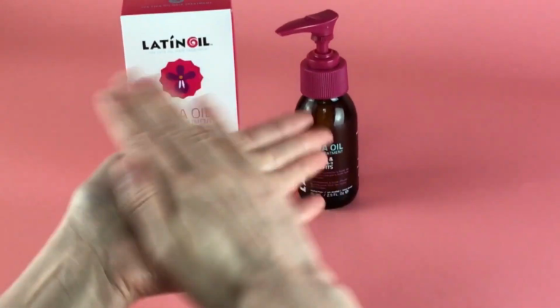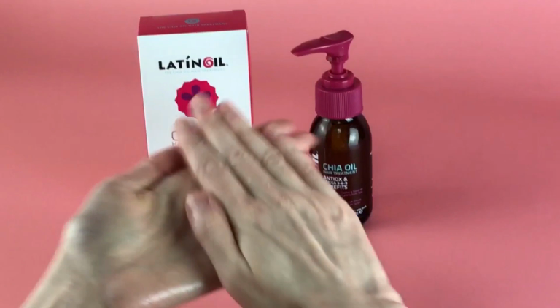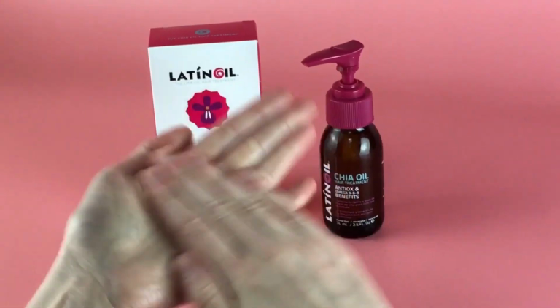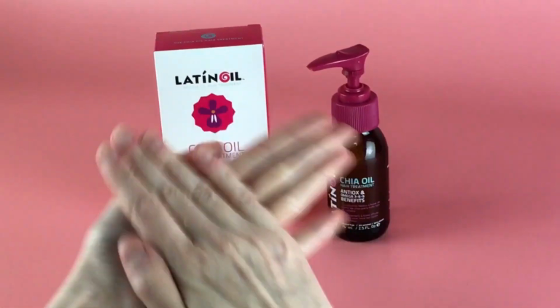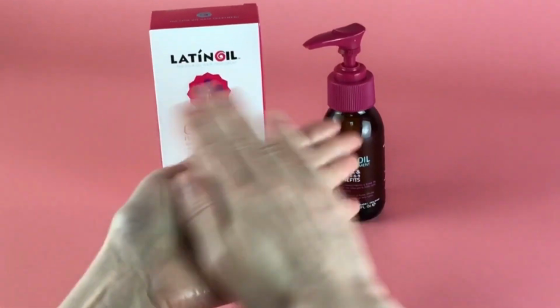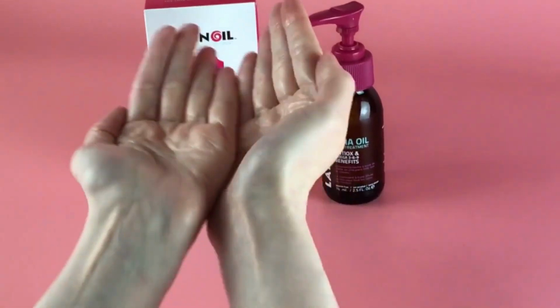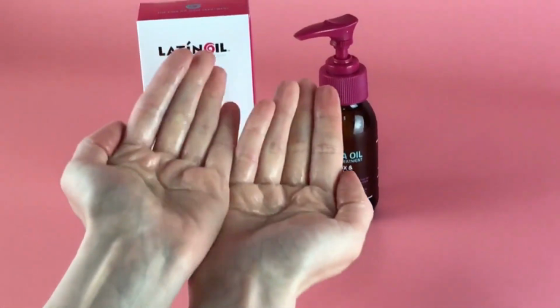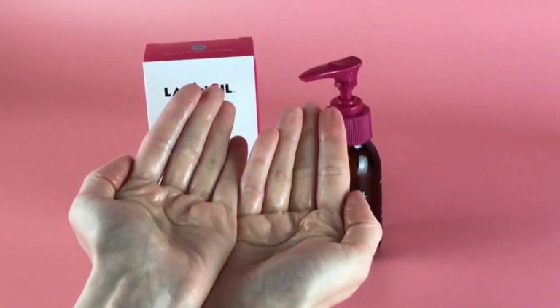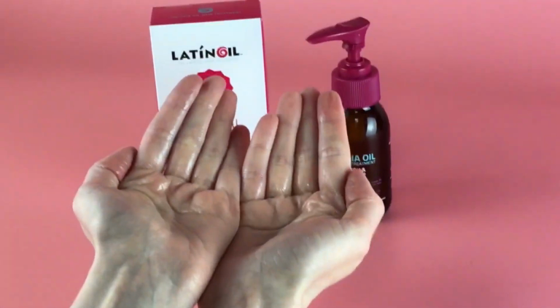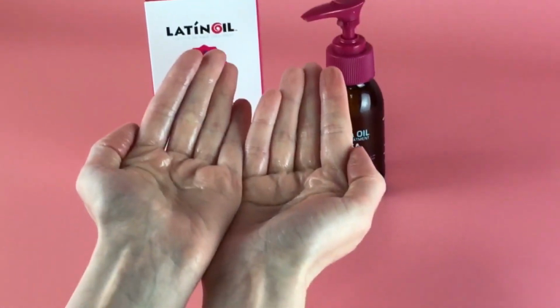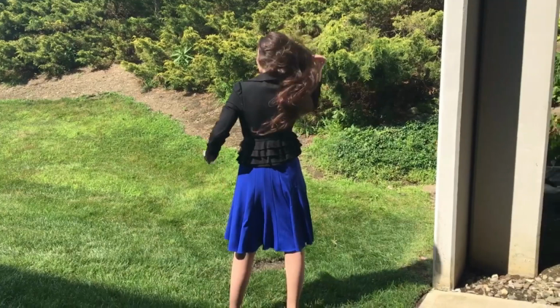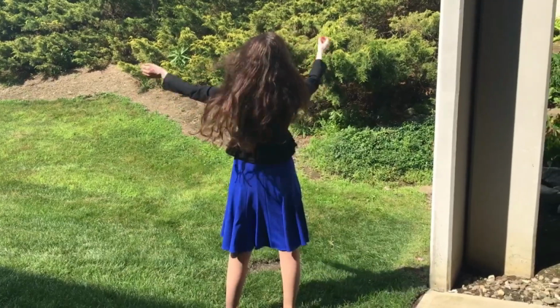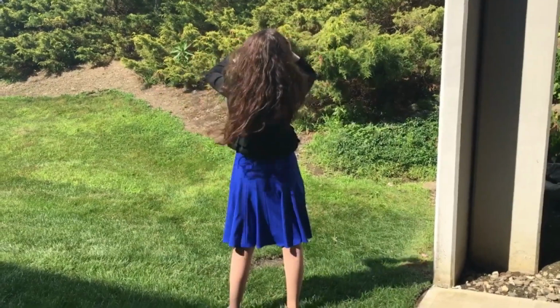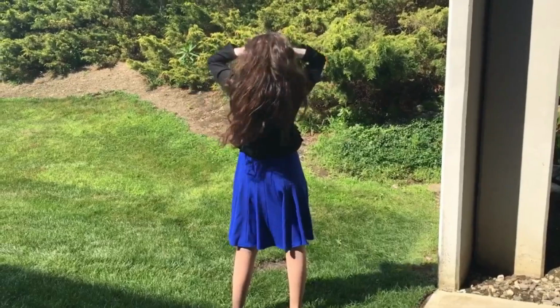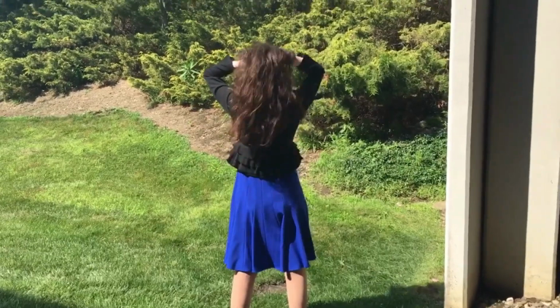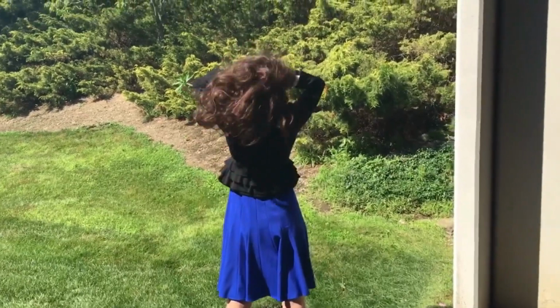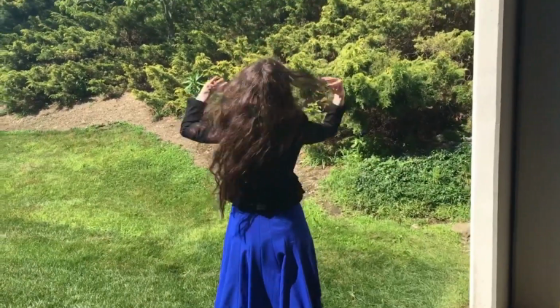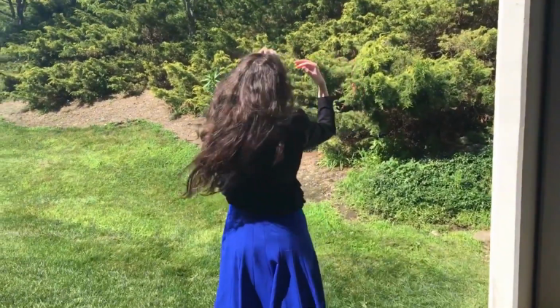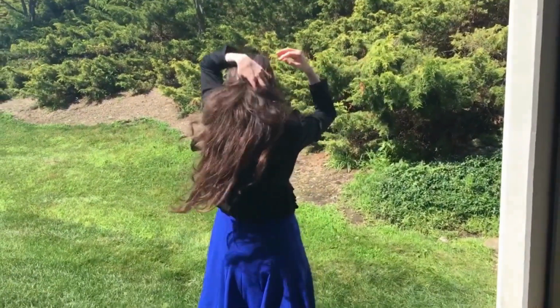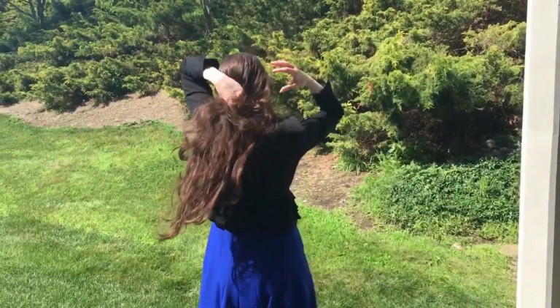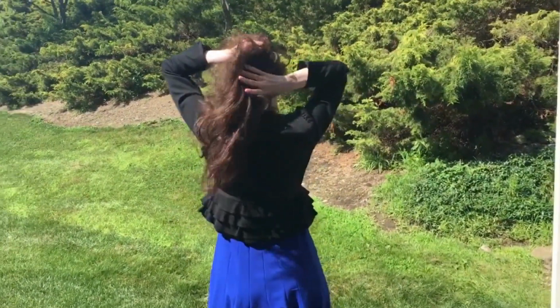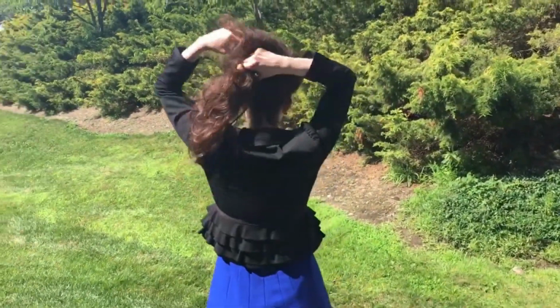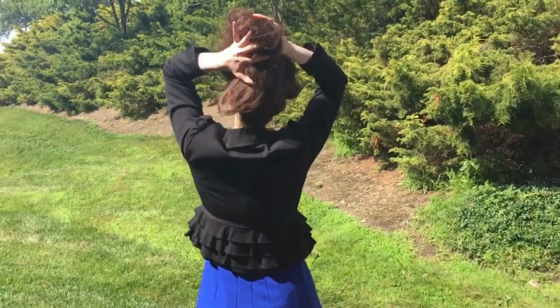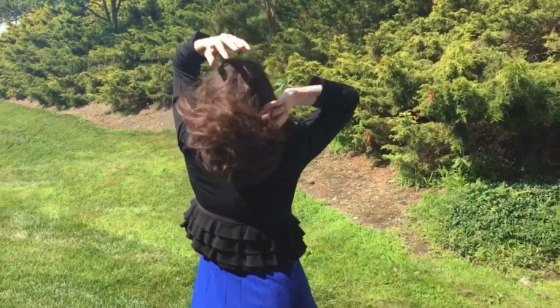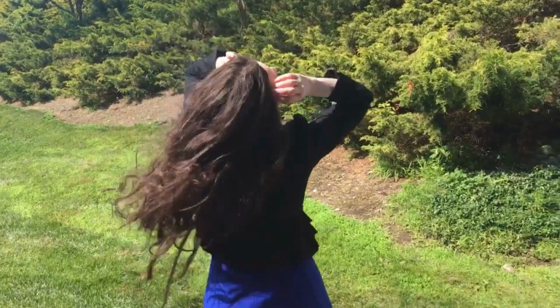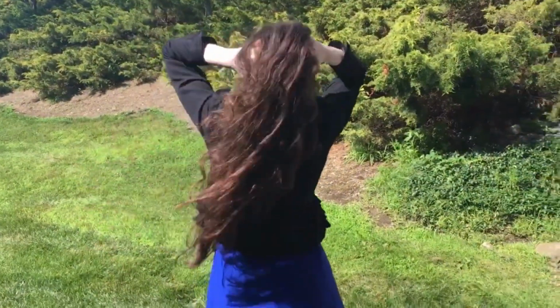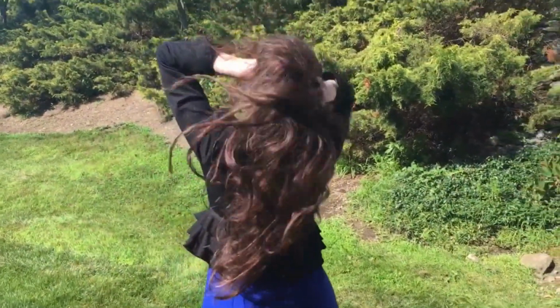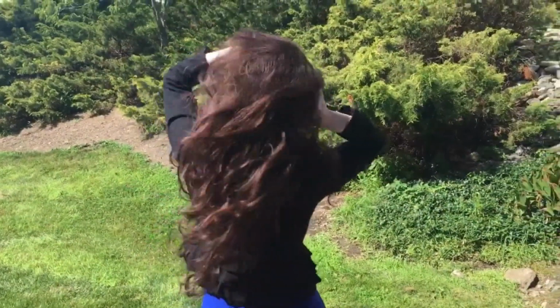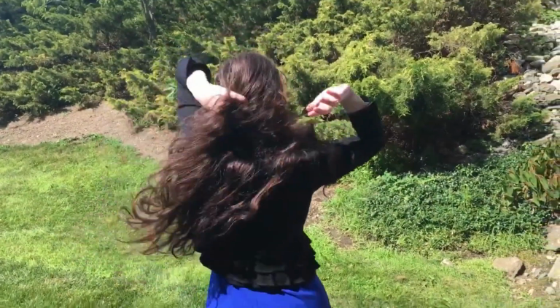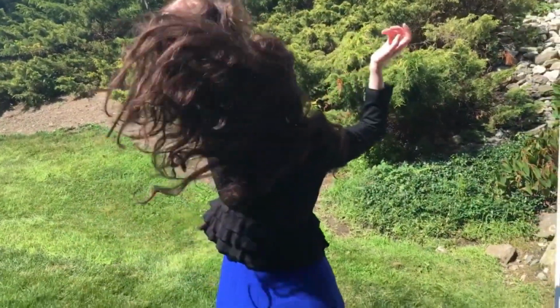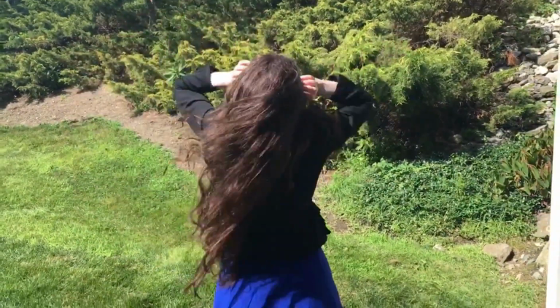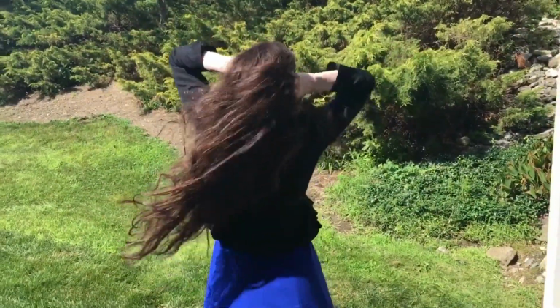Not only does it give me a great style during the day, it also leaves my hair in better condition. It even serves as a UV protector, so it is perfect when you are out in the sun. Find Latin Oil Chia Seed Oil Hair Treatment at the link in the description.